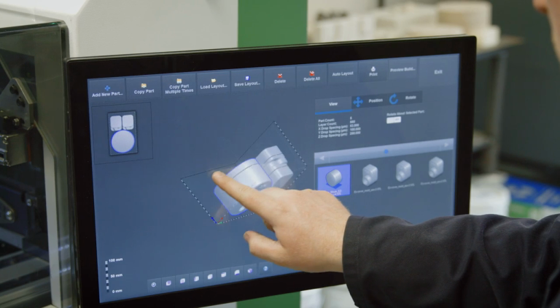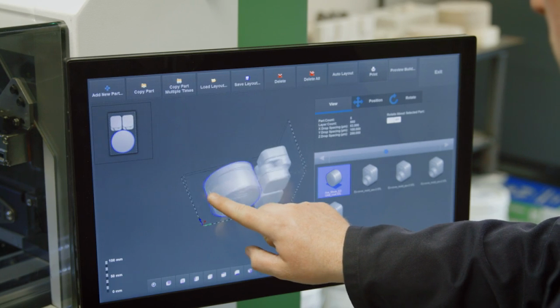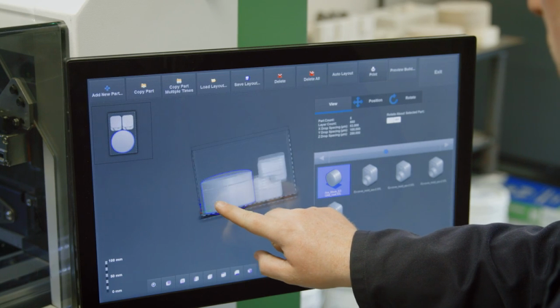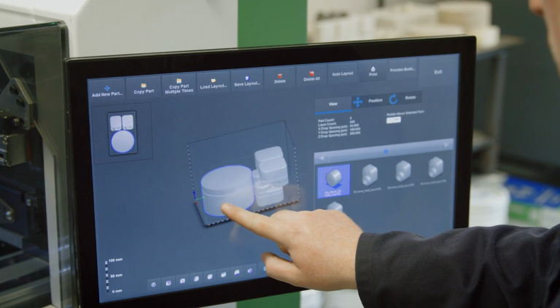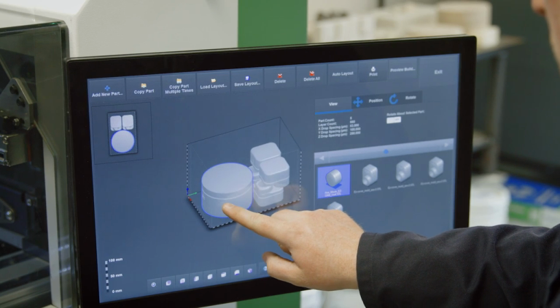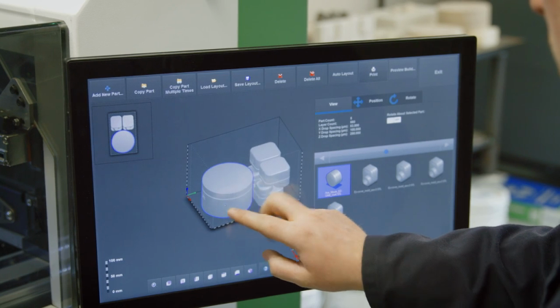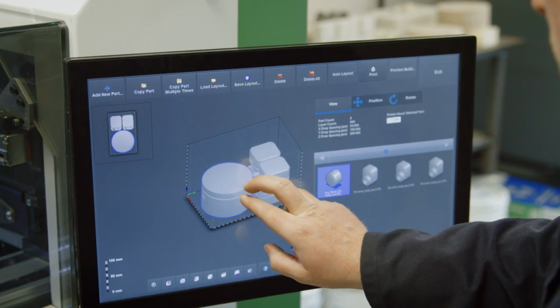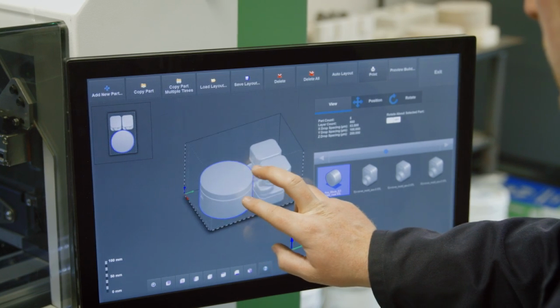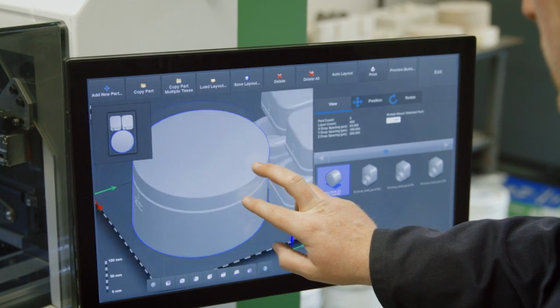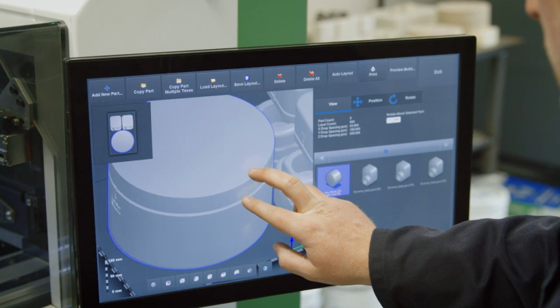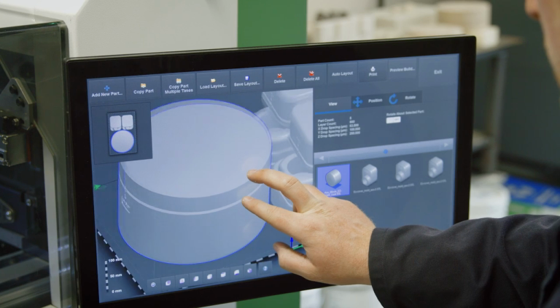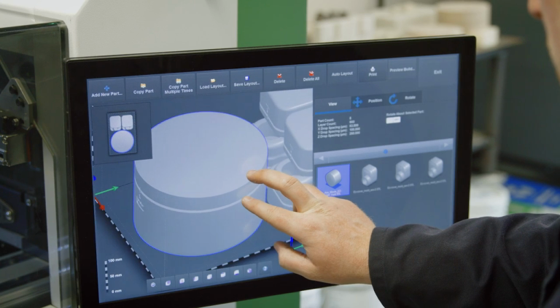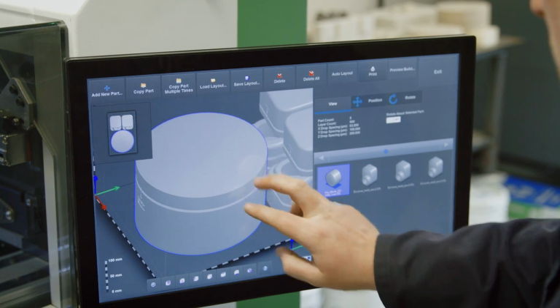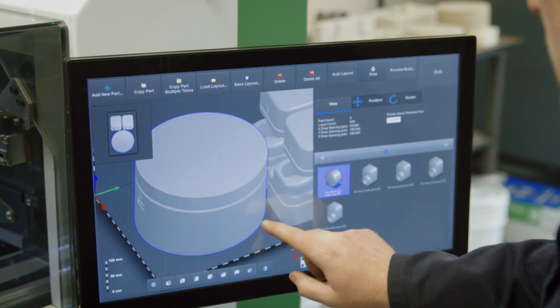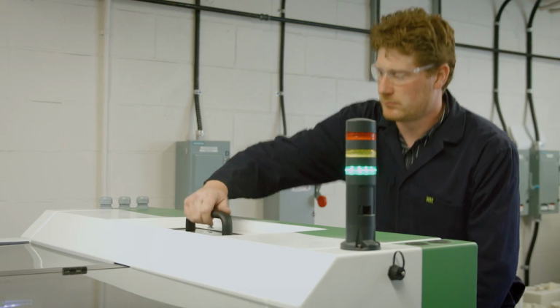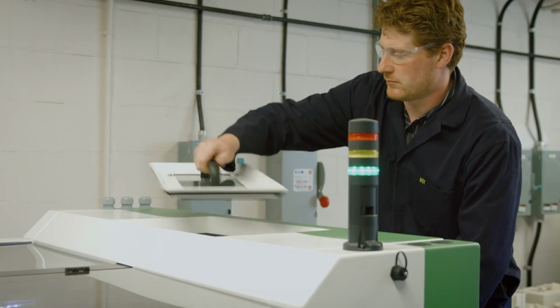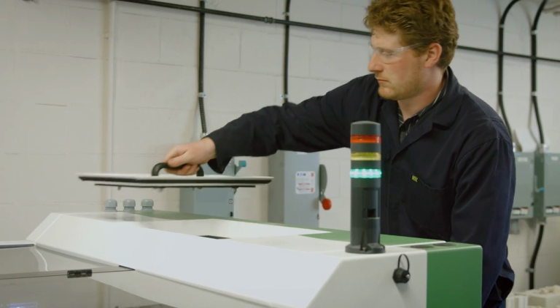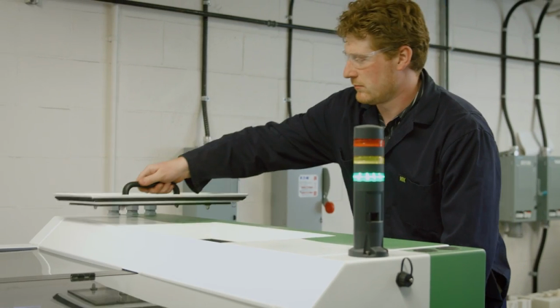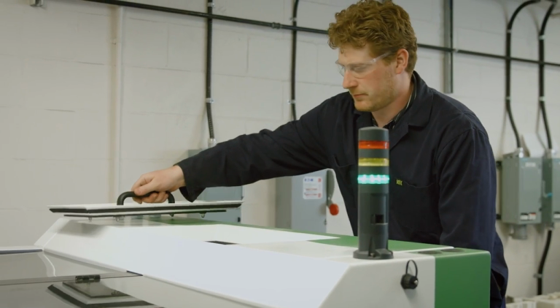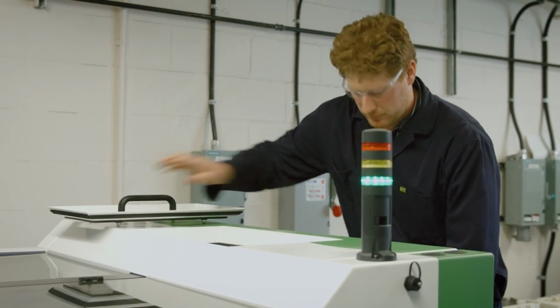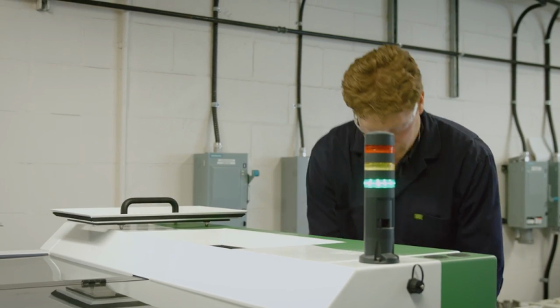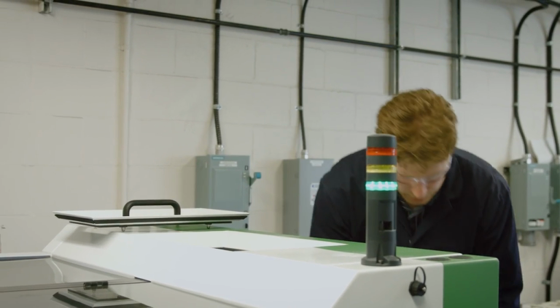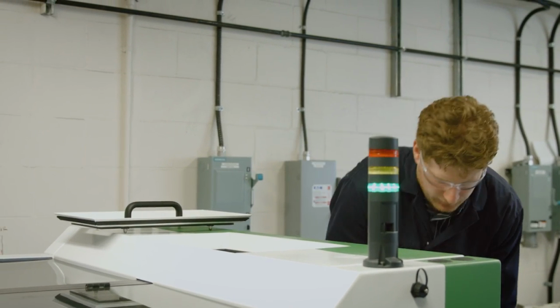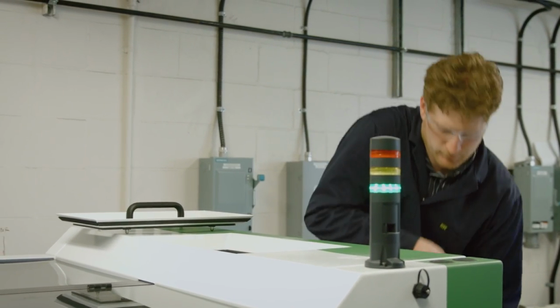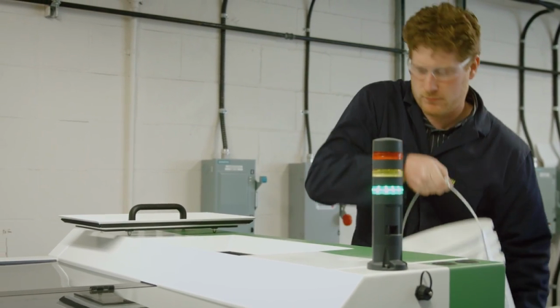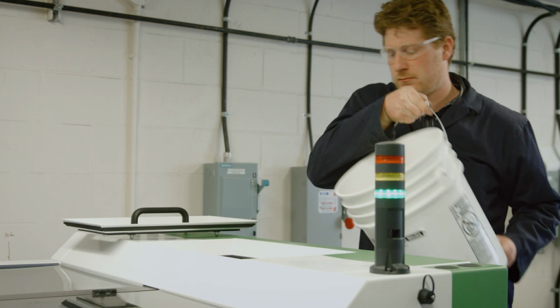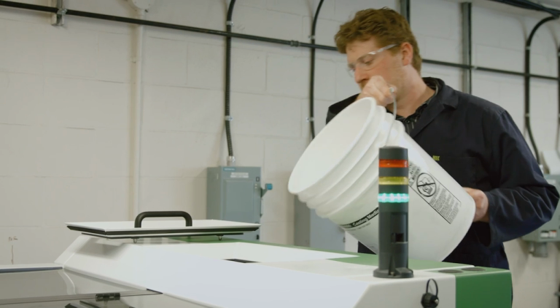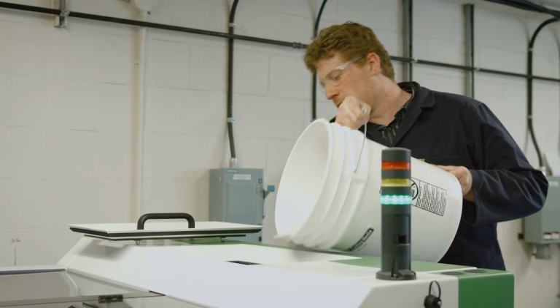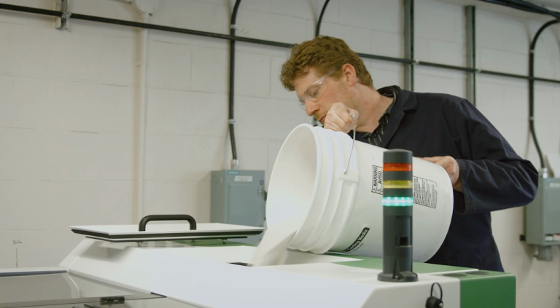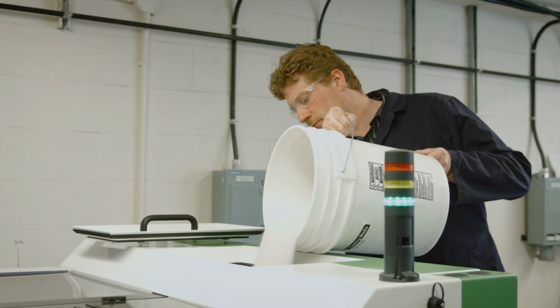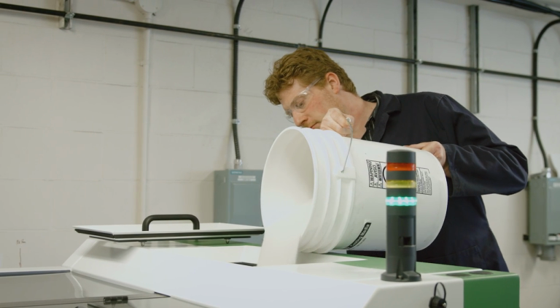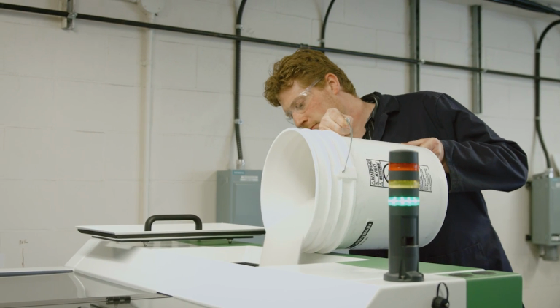To start the process, a 3D drawing is imported into the printer software. The powder to be used is placed in a dispenser which ensures a constant supply during printing.